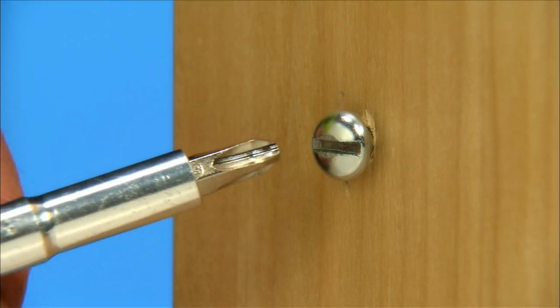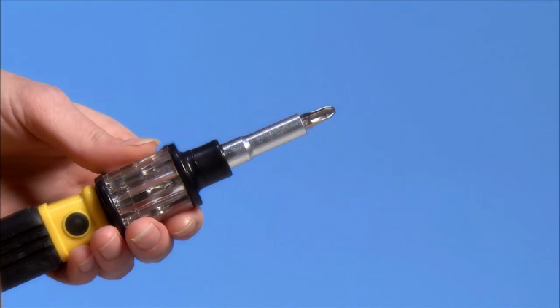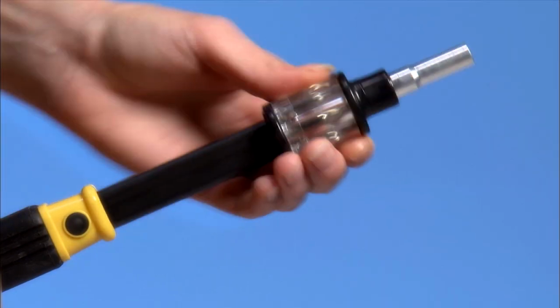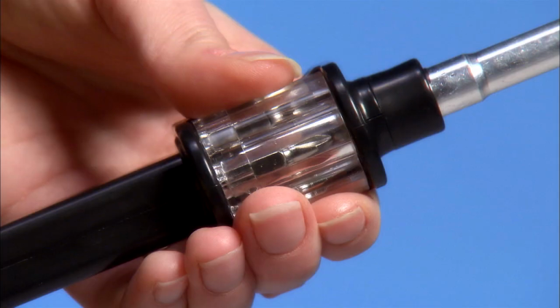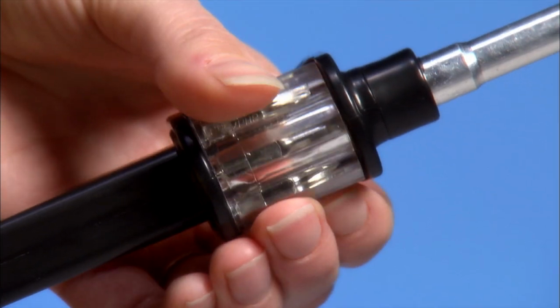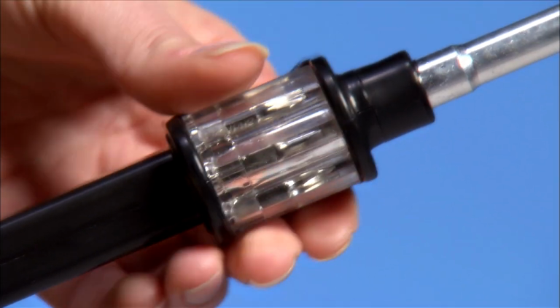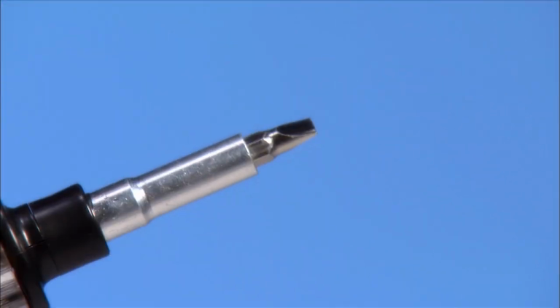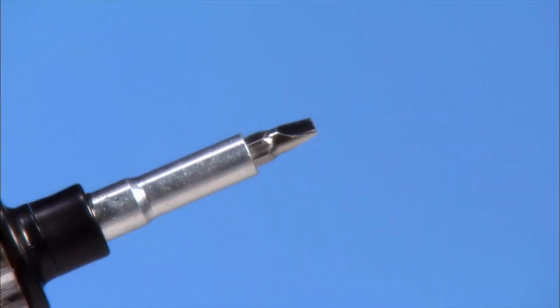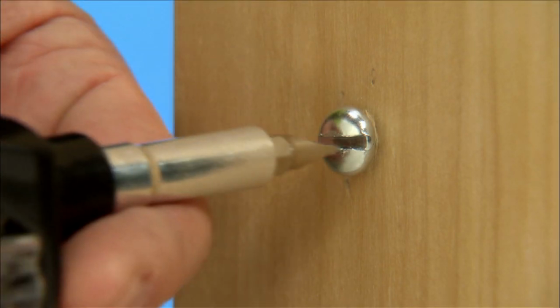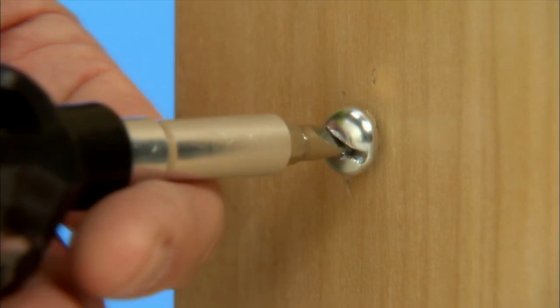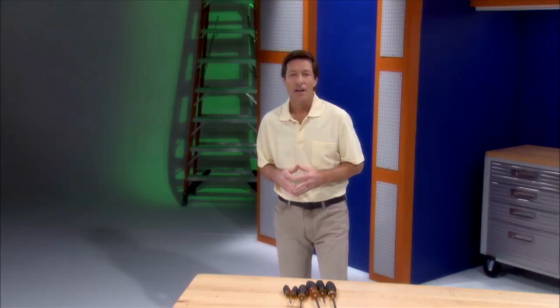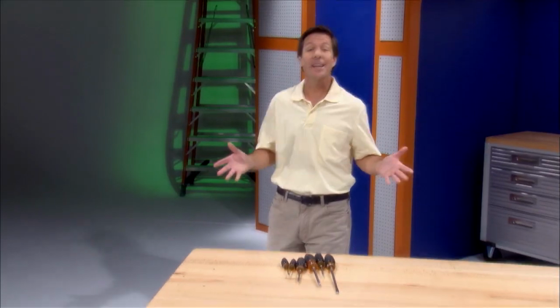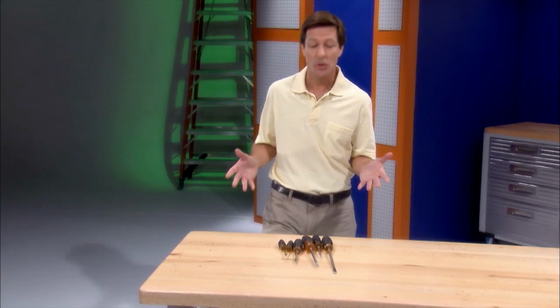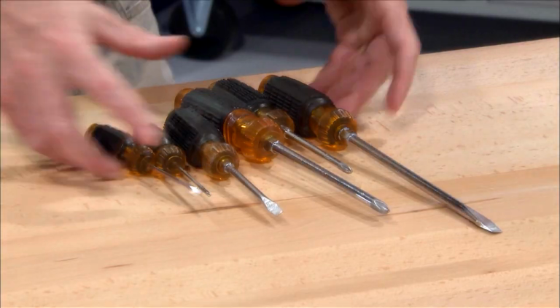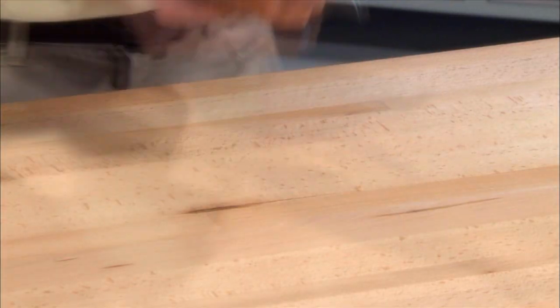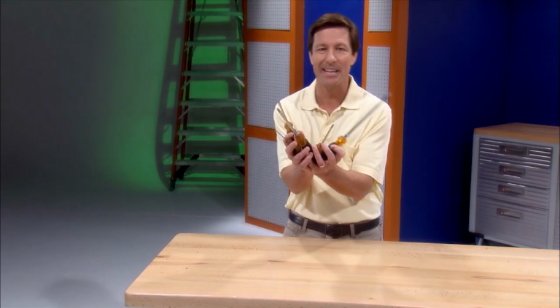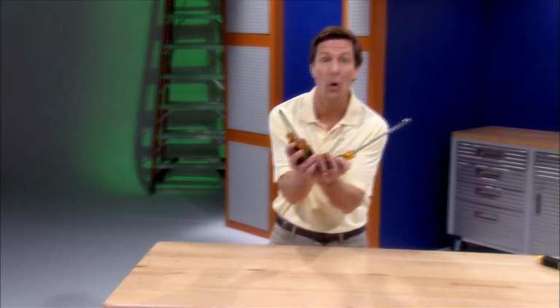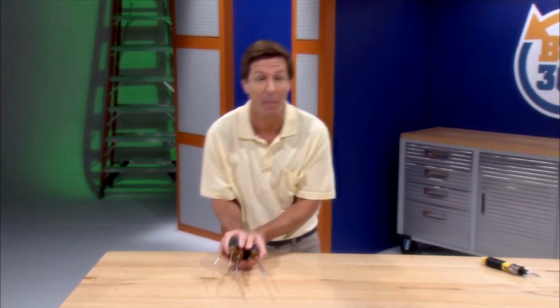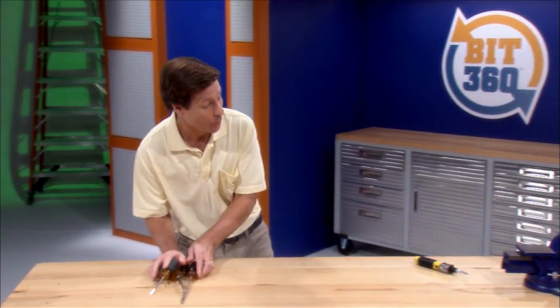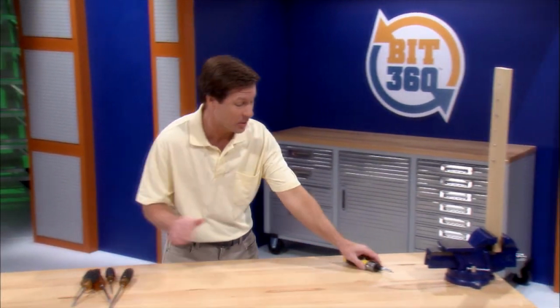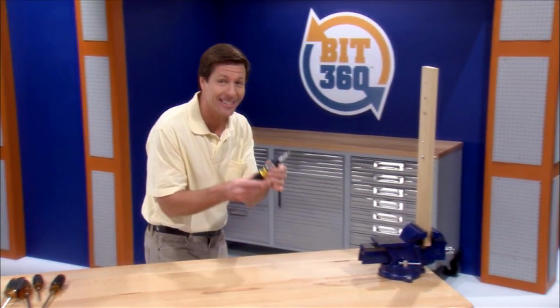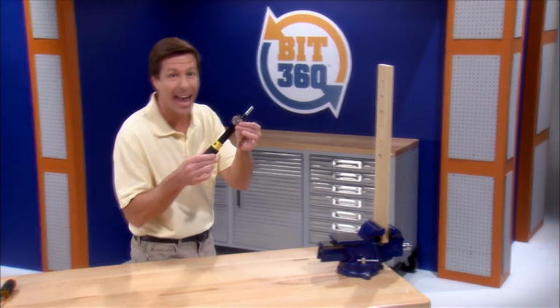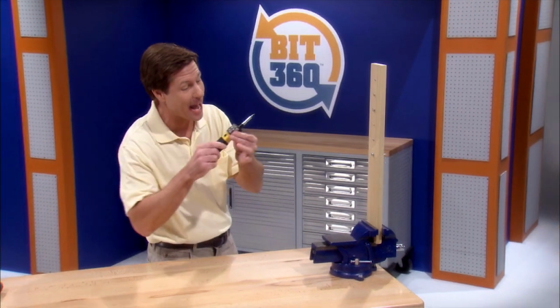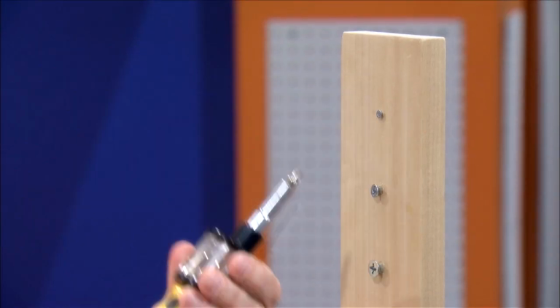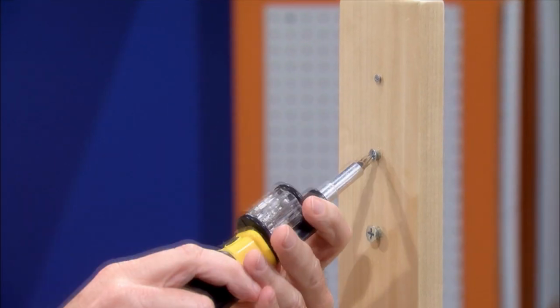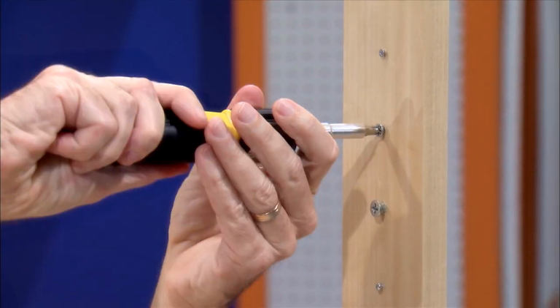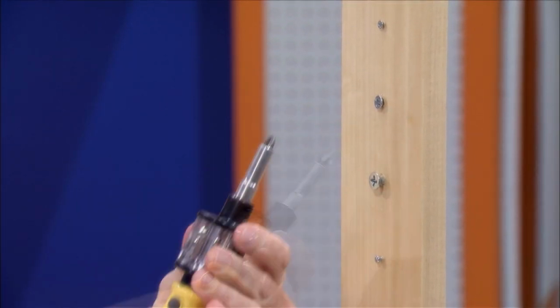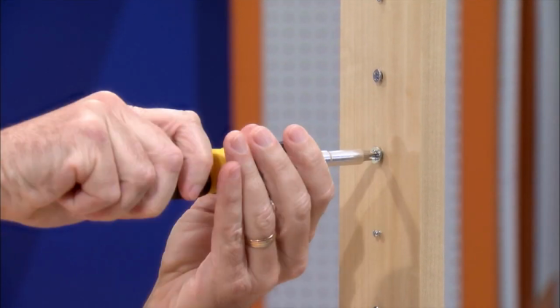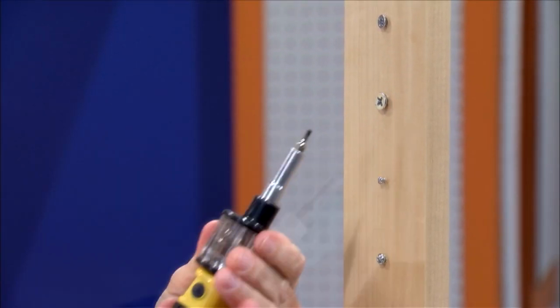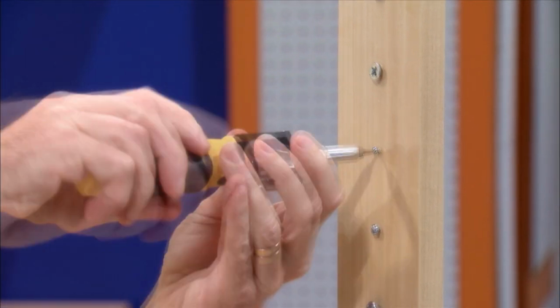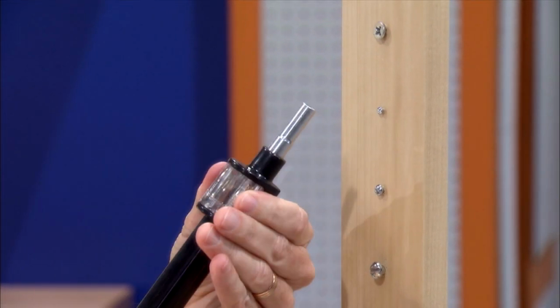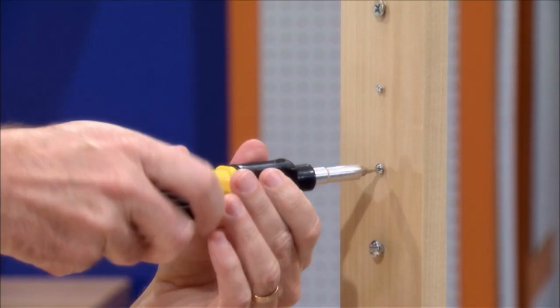Wrong bit? With Bit360, you change from a Phillips to a flathead just that fast. For six different screws, you need six different tools — but with Bit360 and our high-speed camera, we get a grip on all these screws in a matter of seconds.